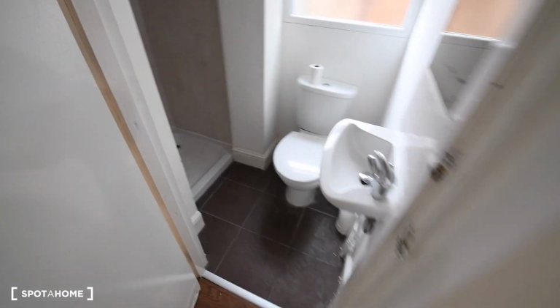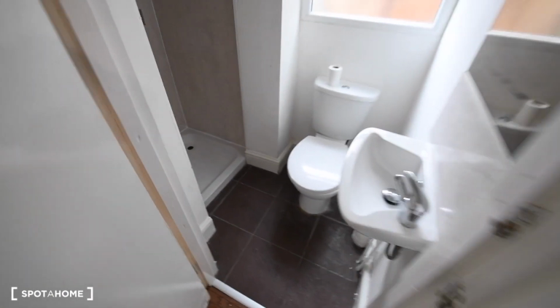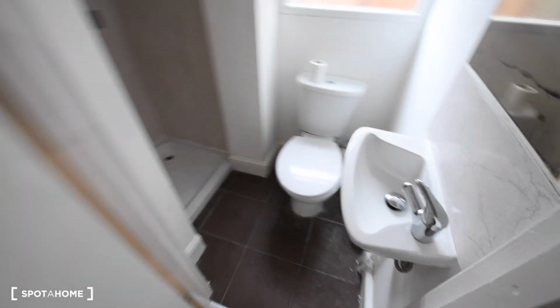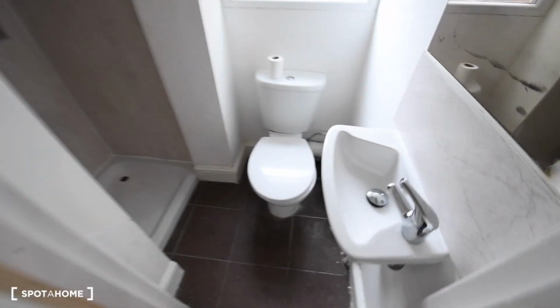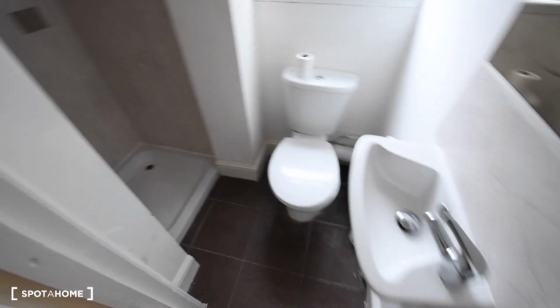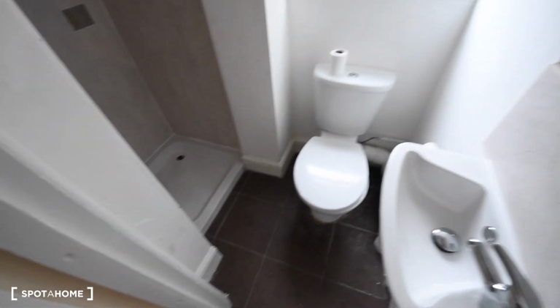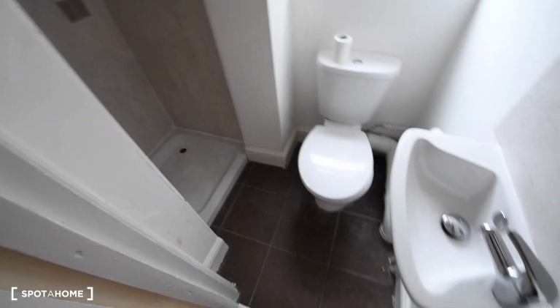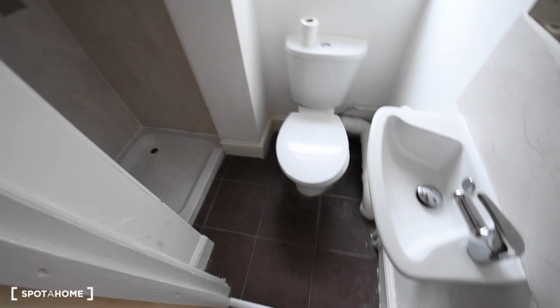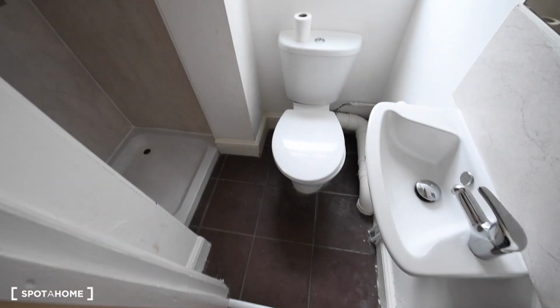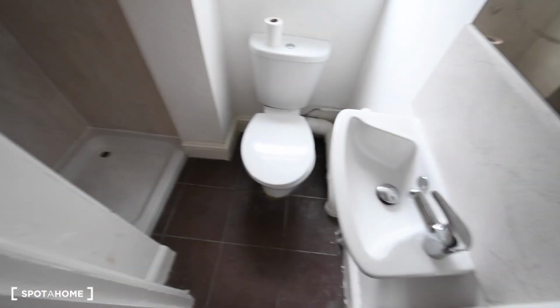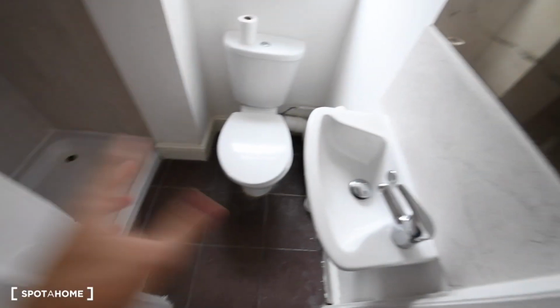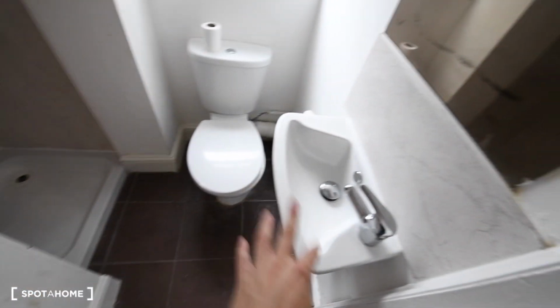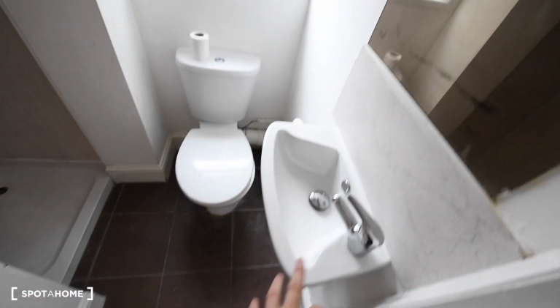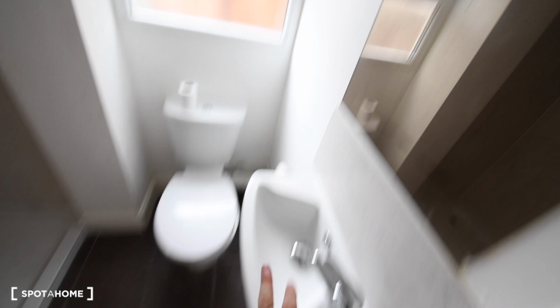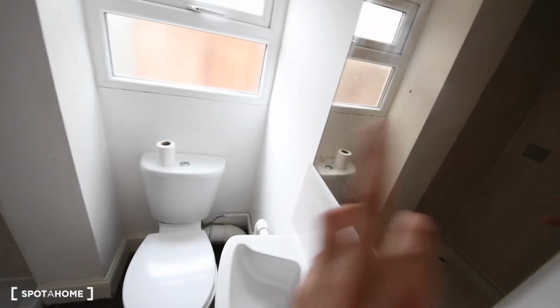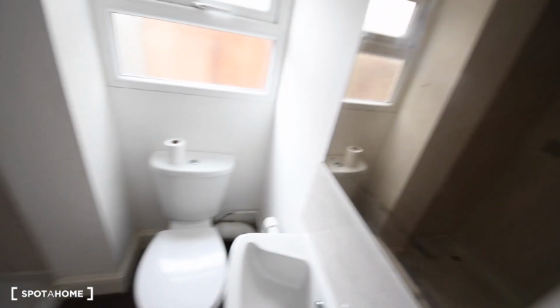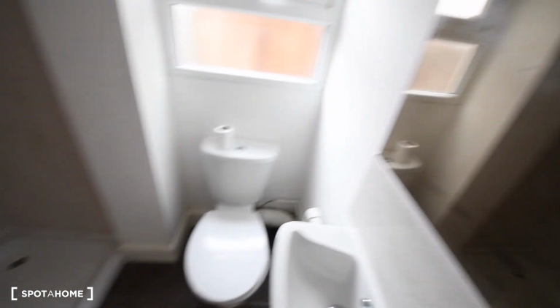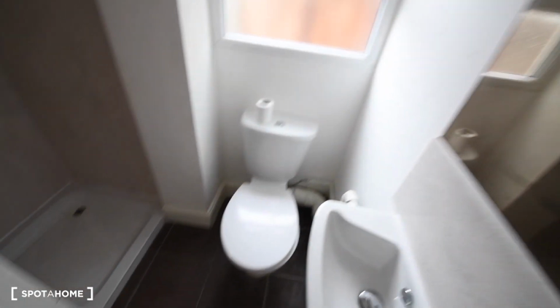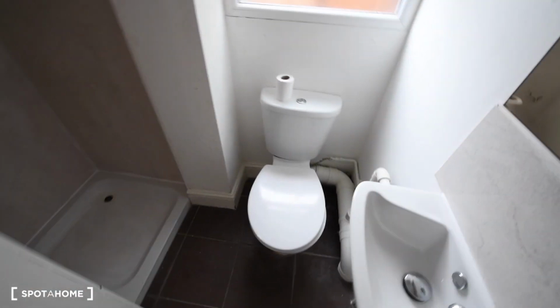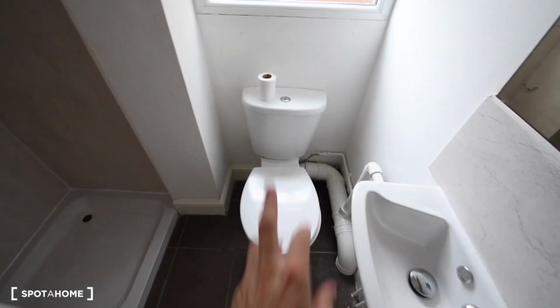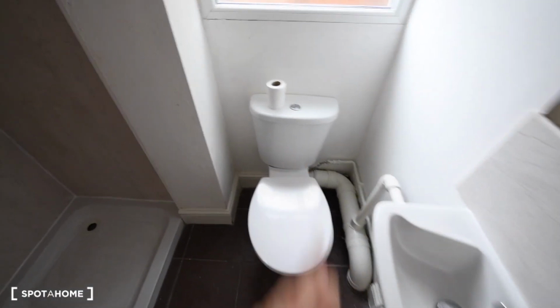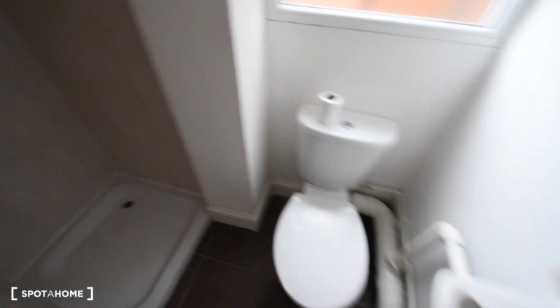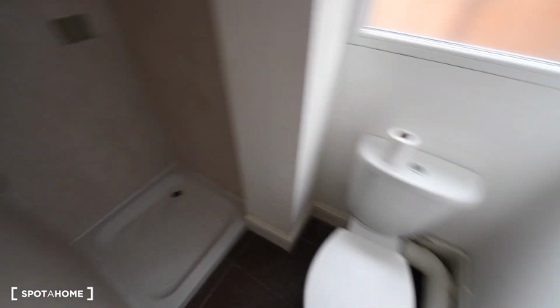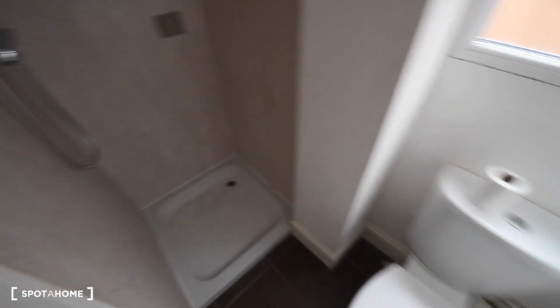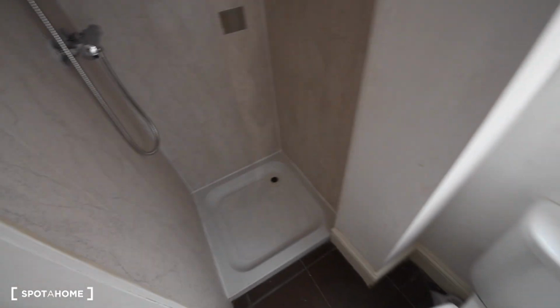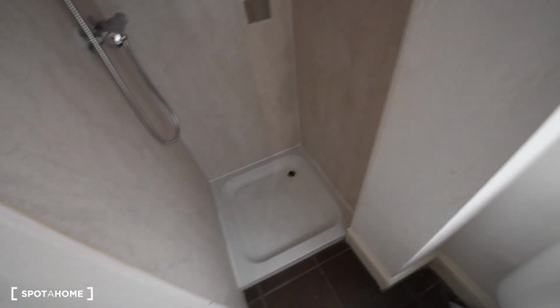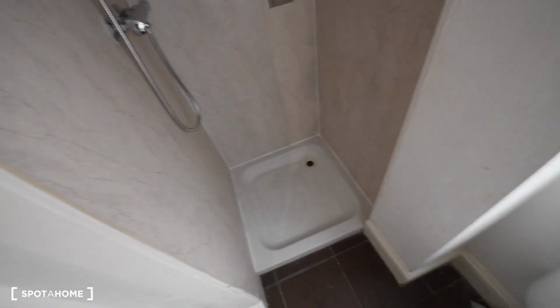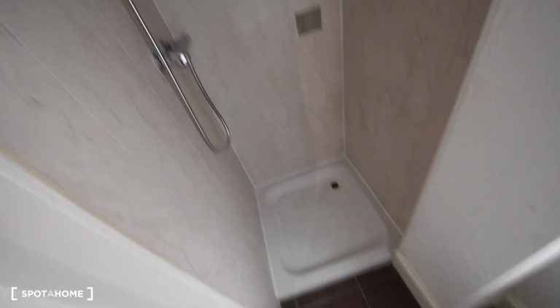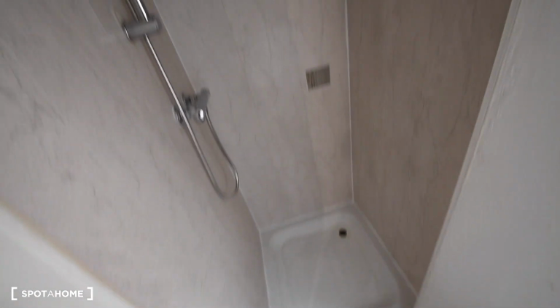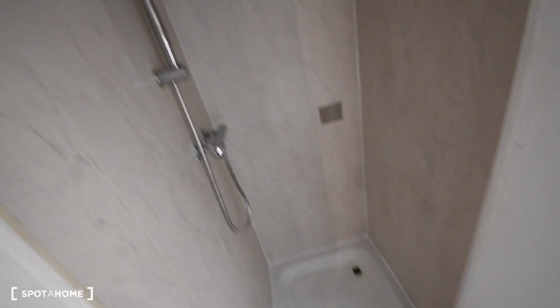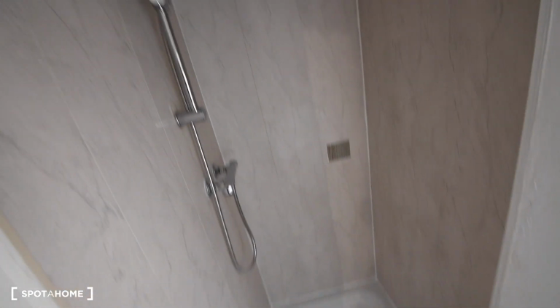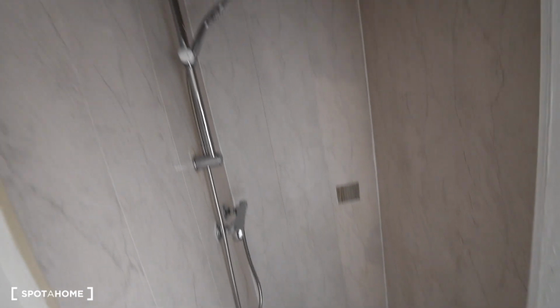Here we have a small bathroom. We have the basin with a mirror, the toilet, and here a shower.